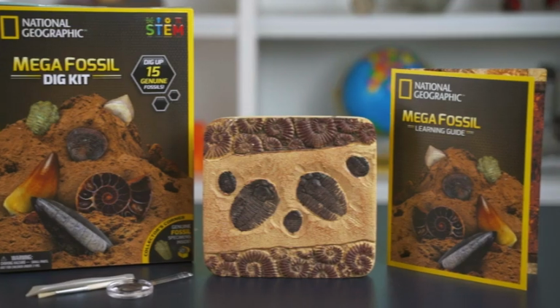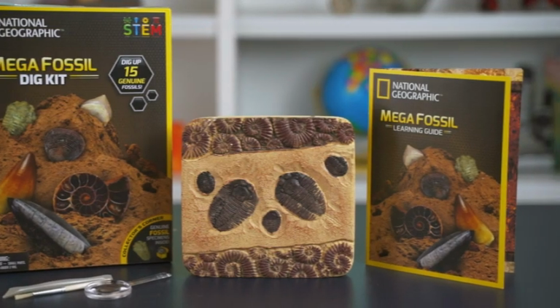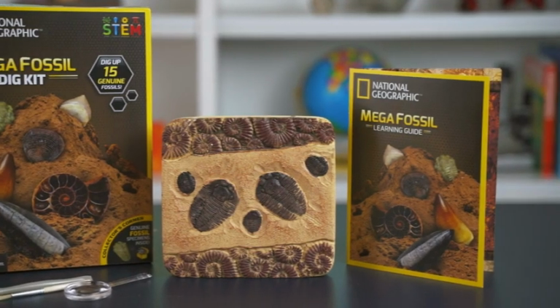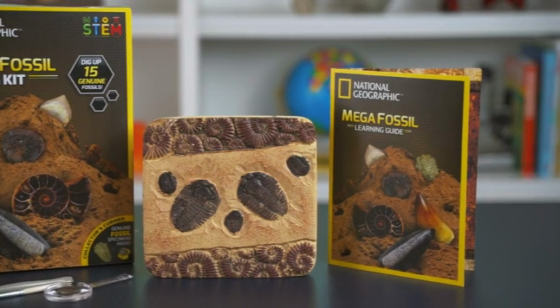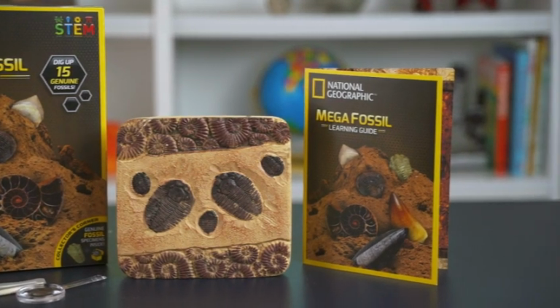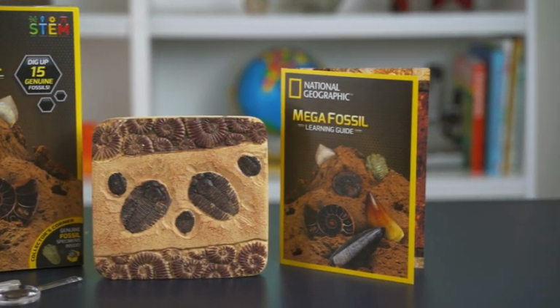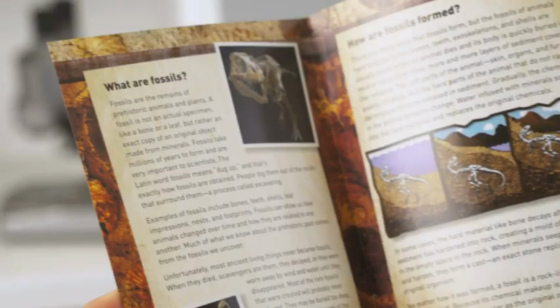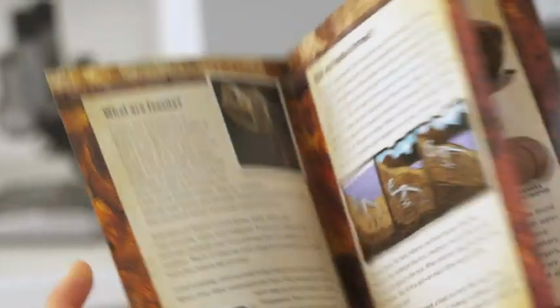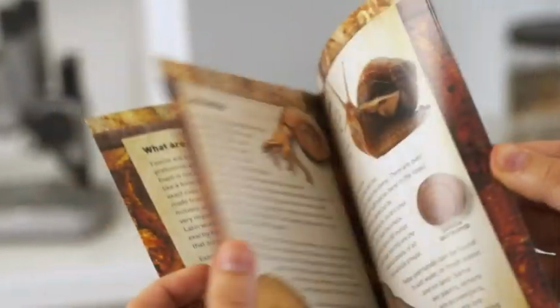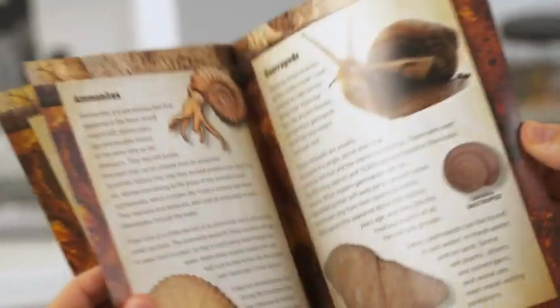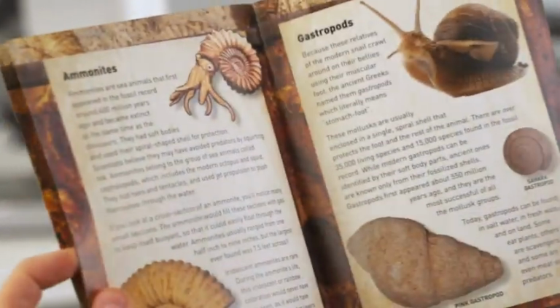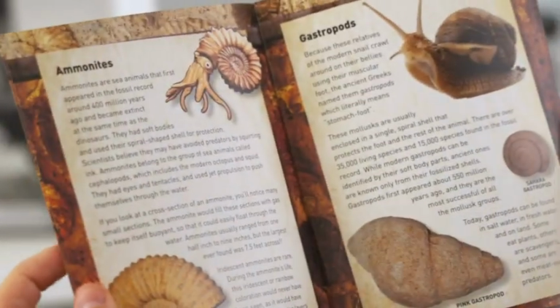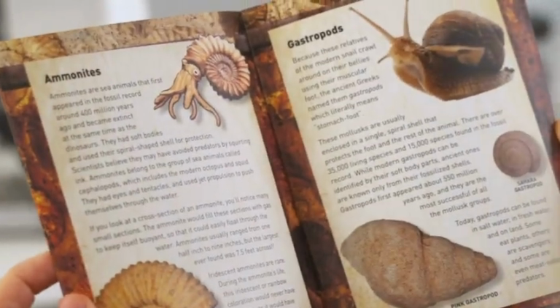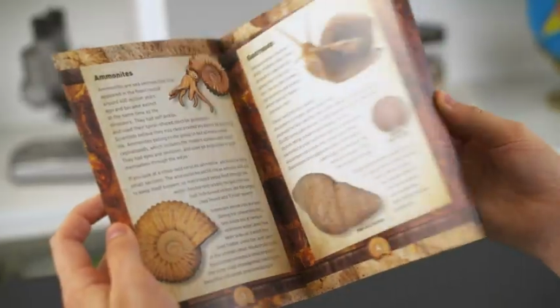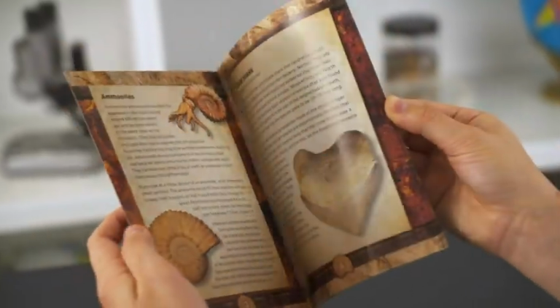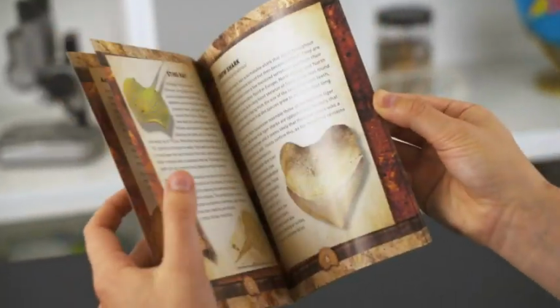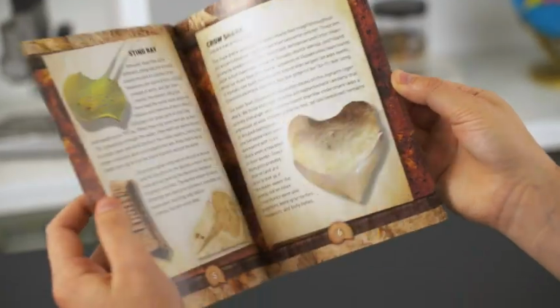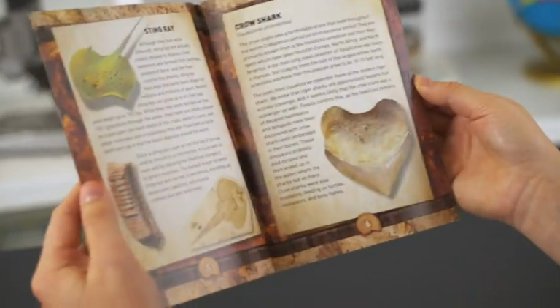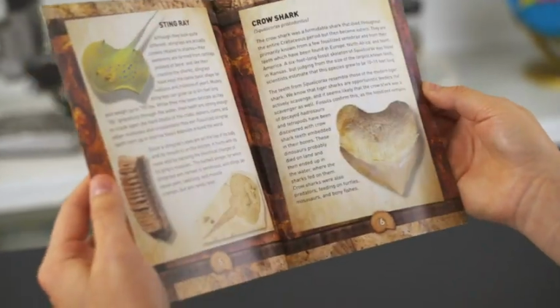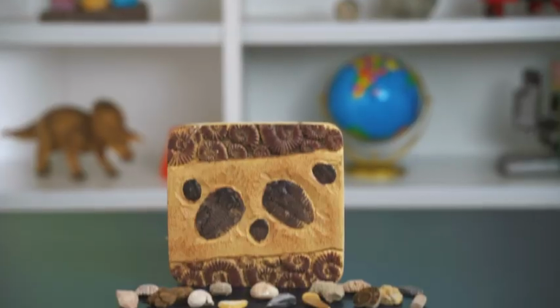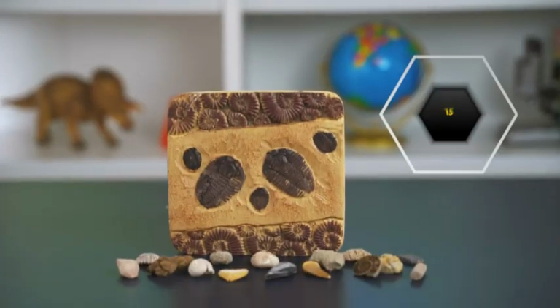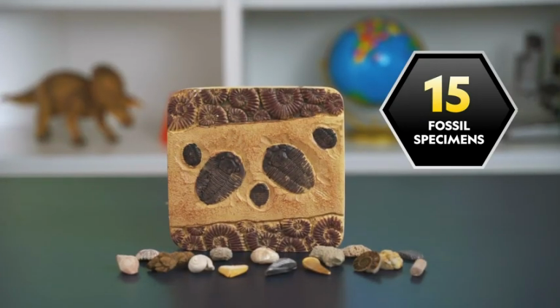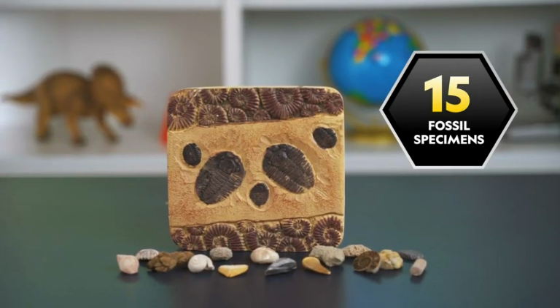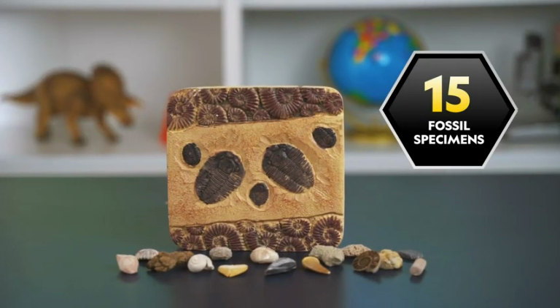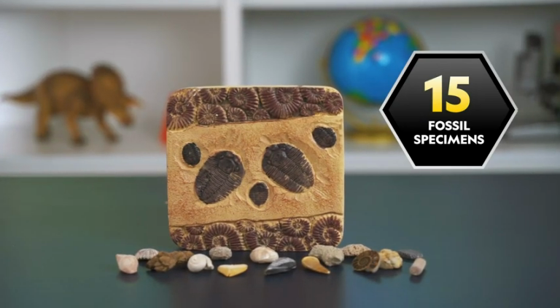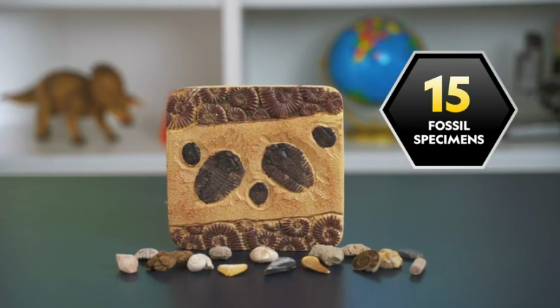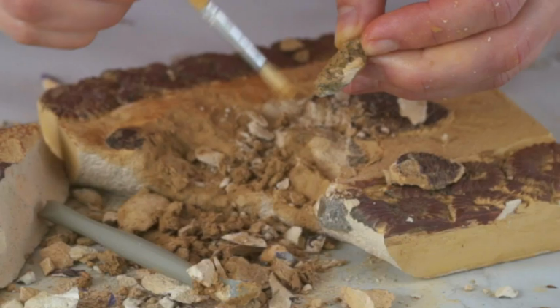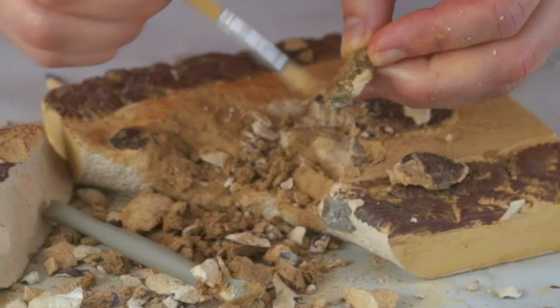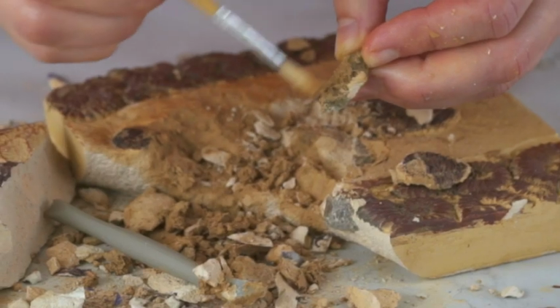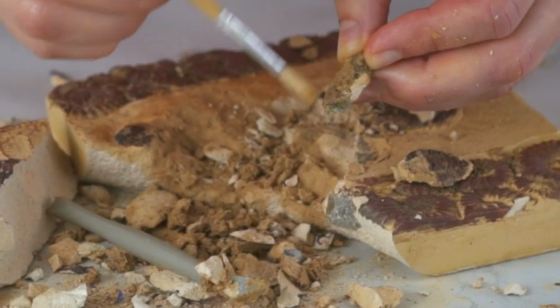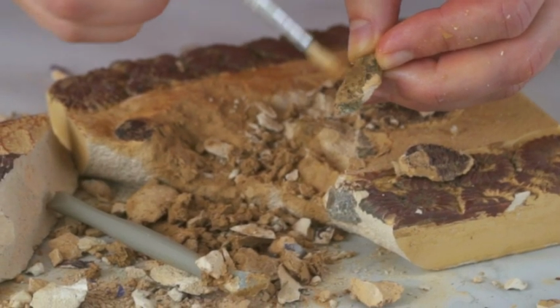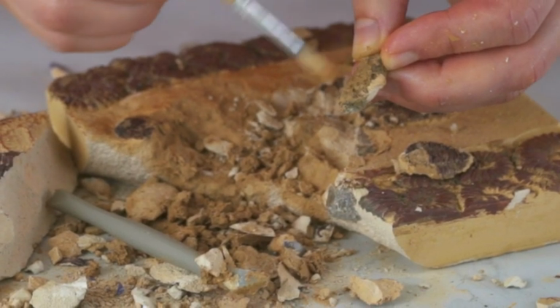There's also a detailed learning guide packed with information about each fossil you discover. Plus you'll have 15 new fossil specimens to add to your collection.